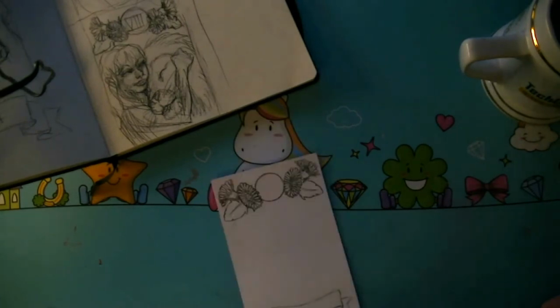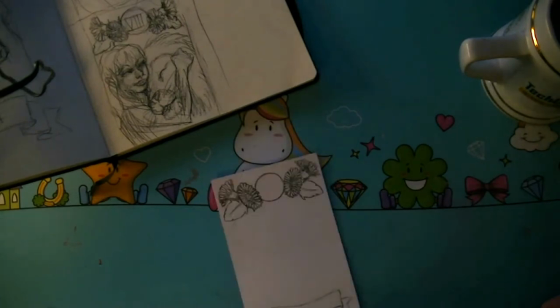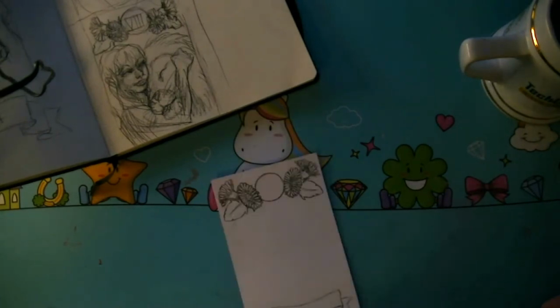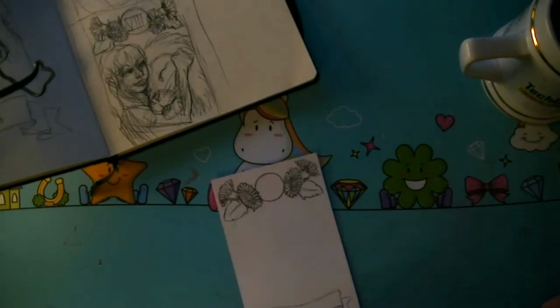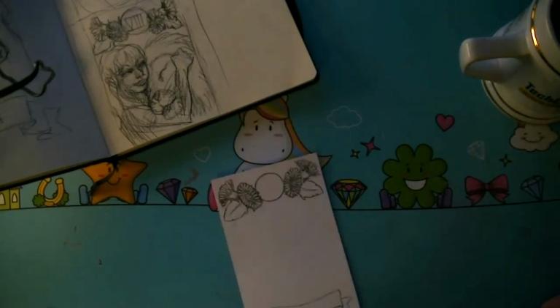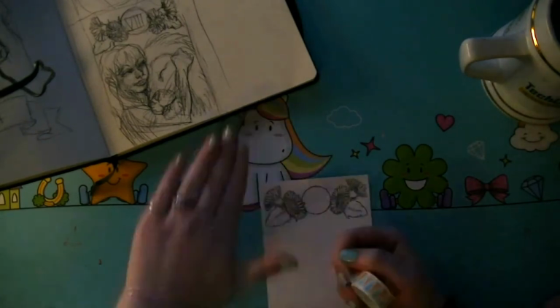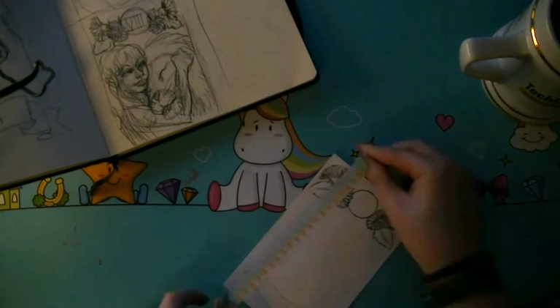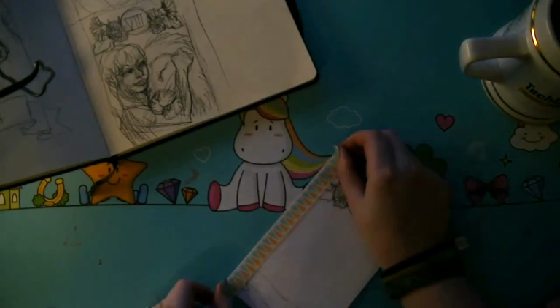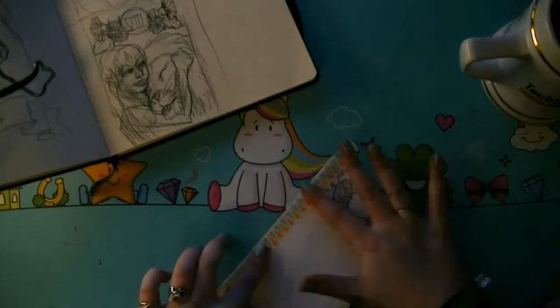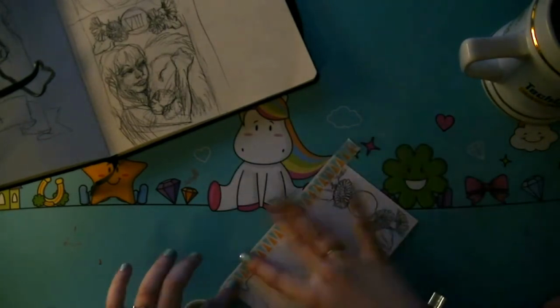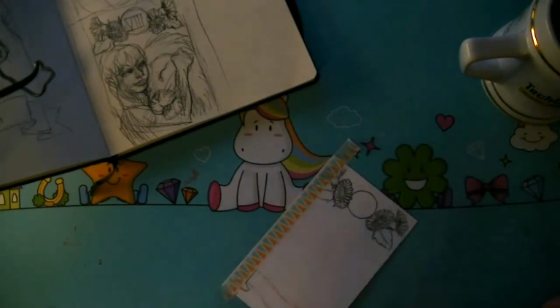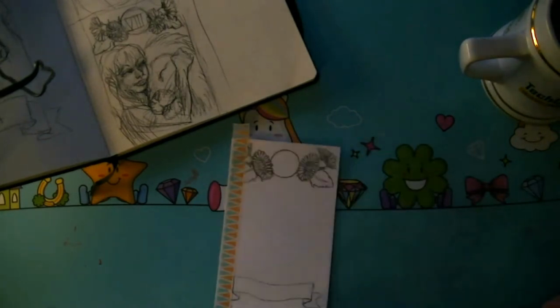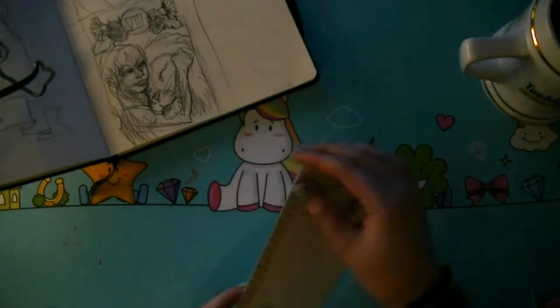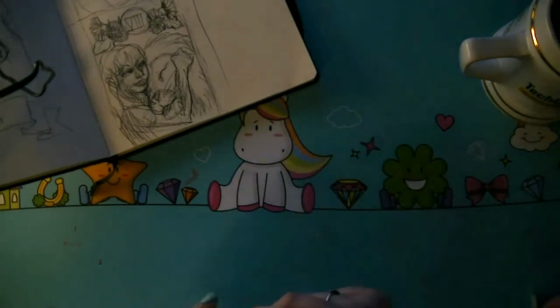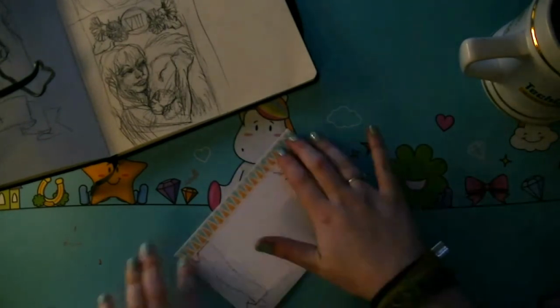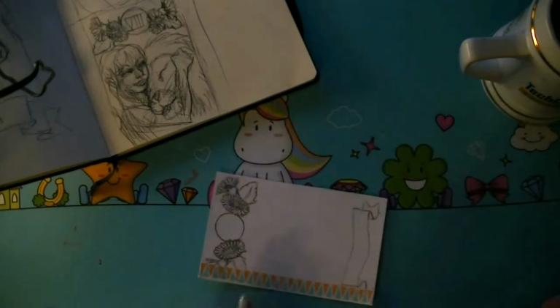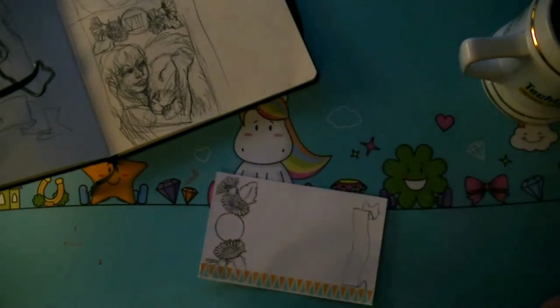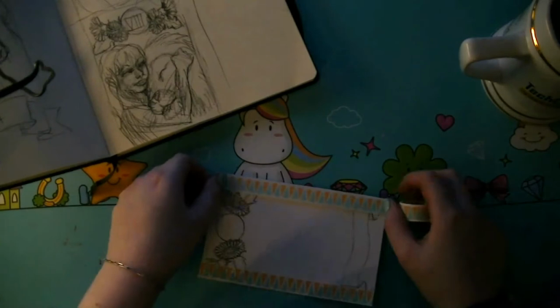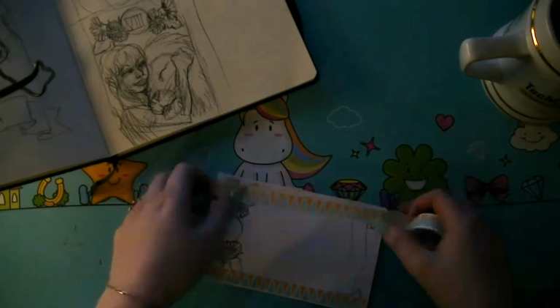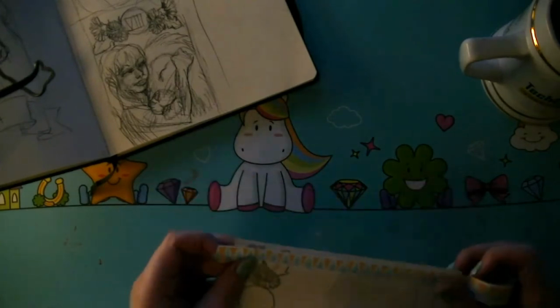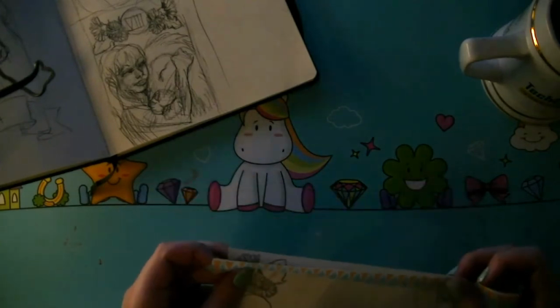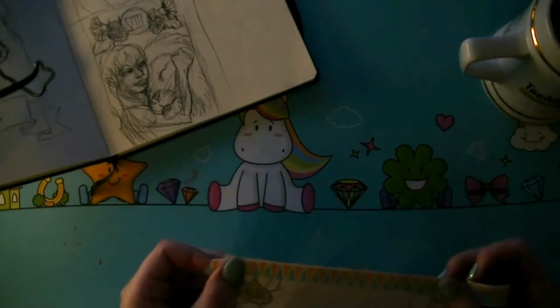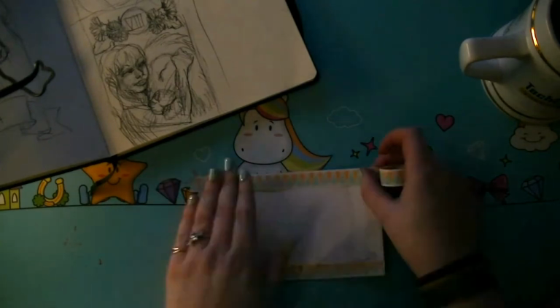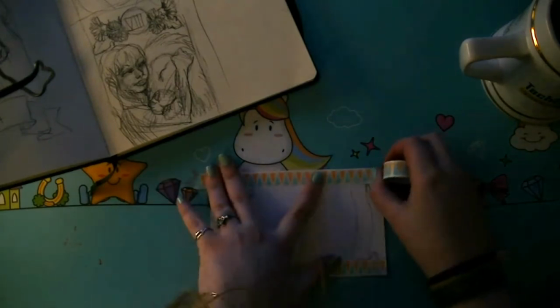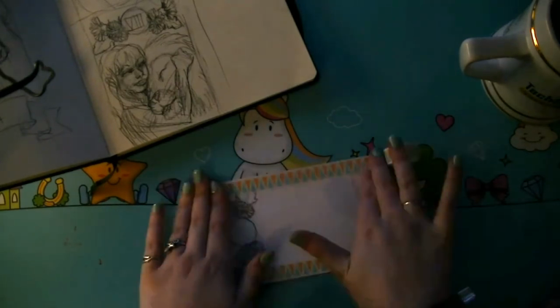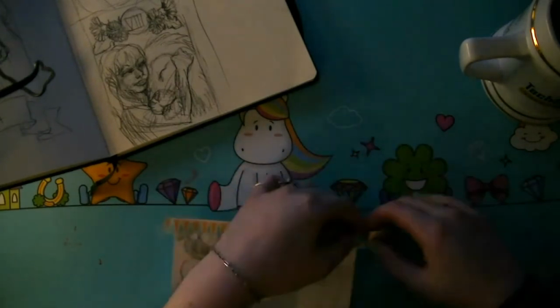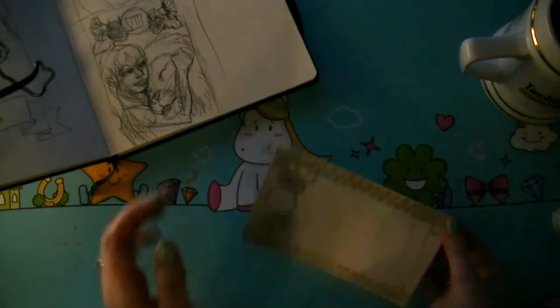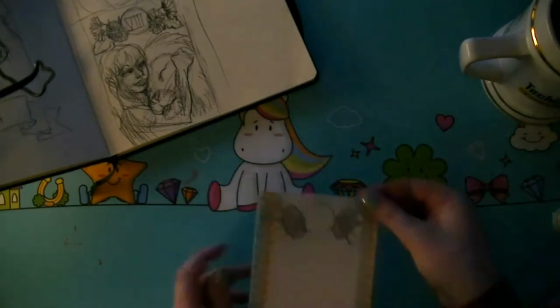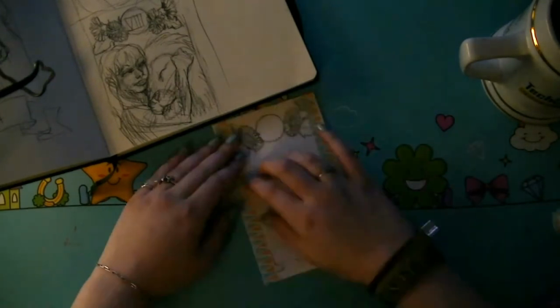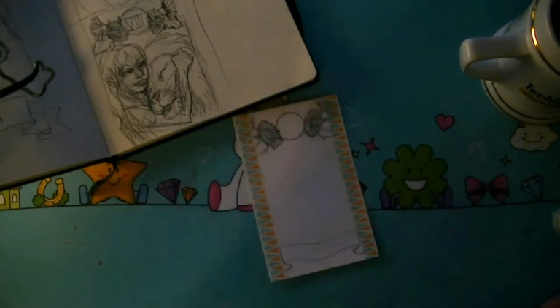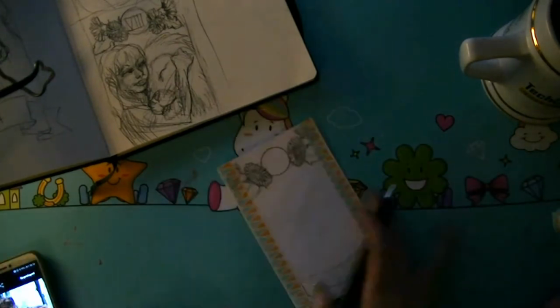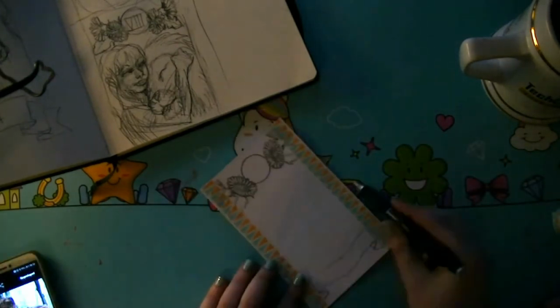With the sketches for the banner and the header done, I tape off the sides with some washi tape to keep a blank border around the artwork itself.